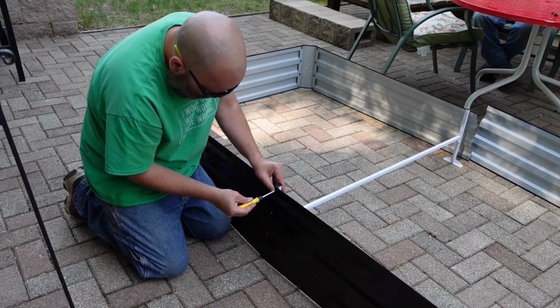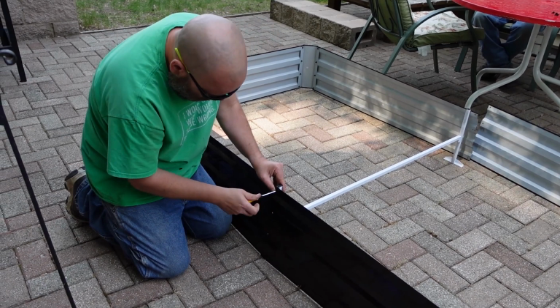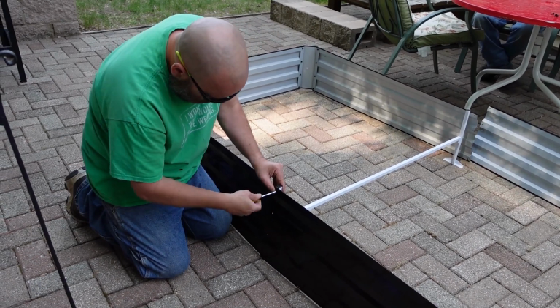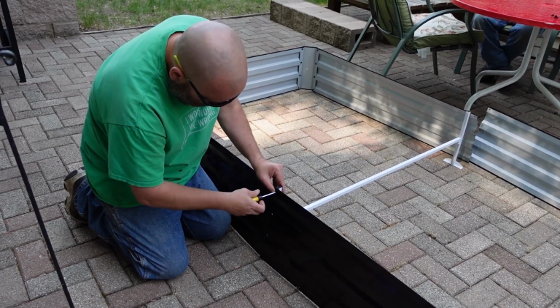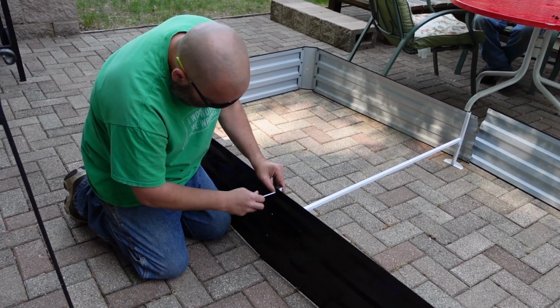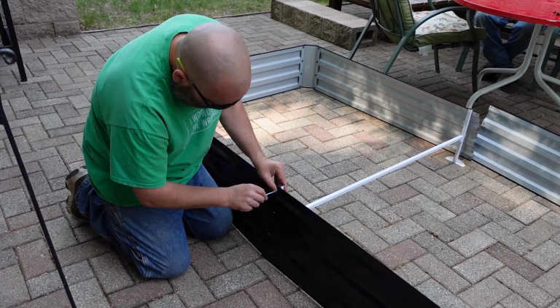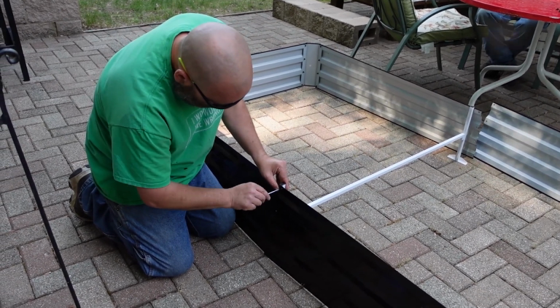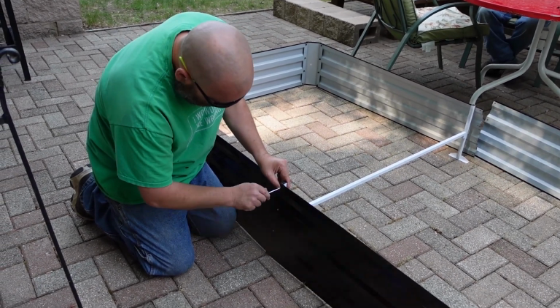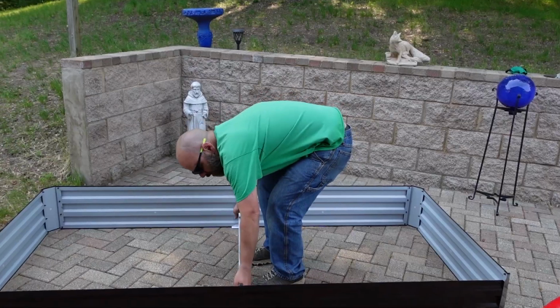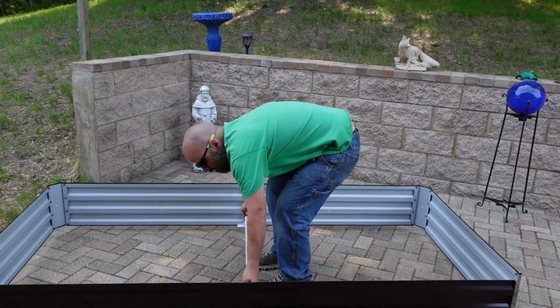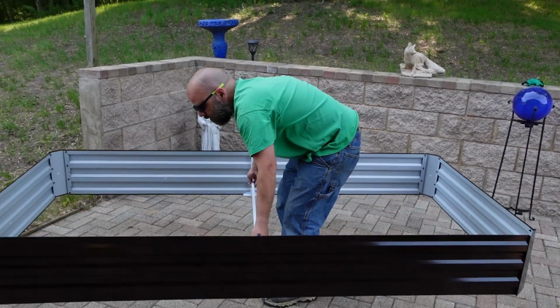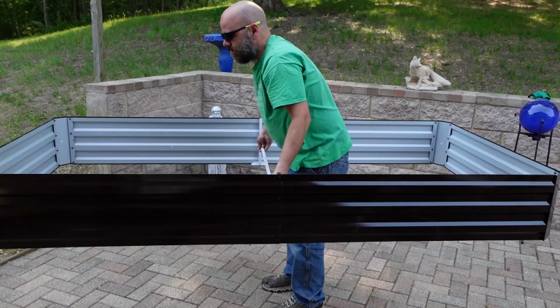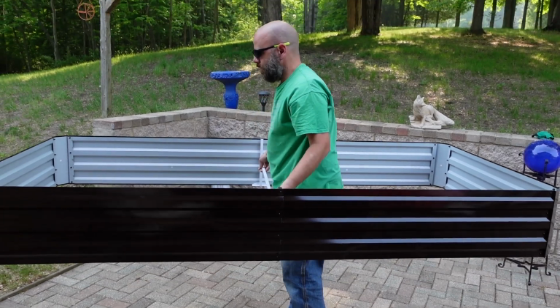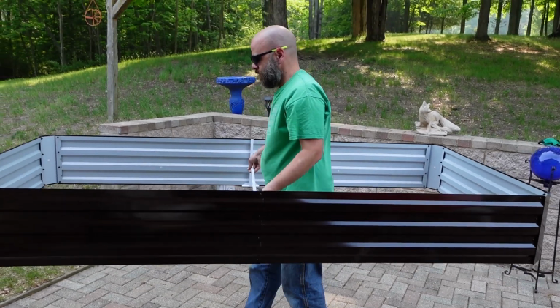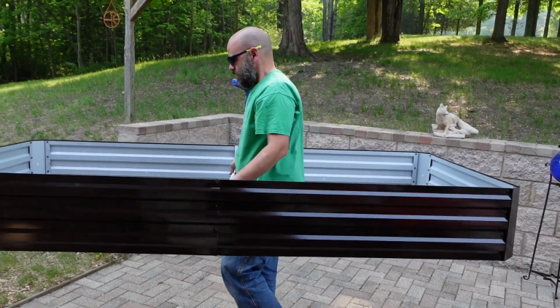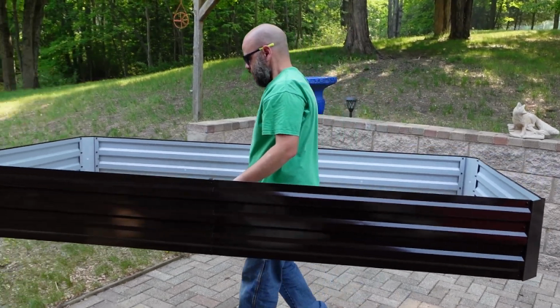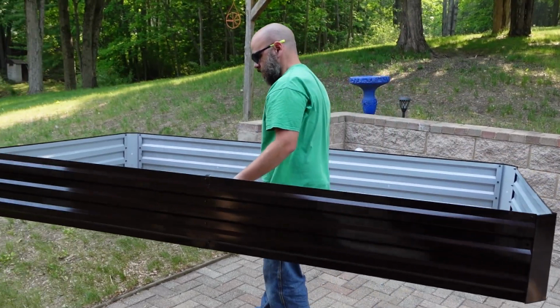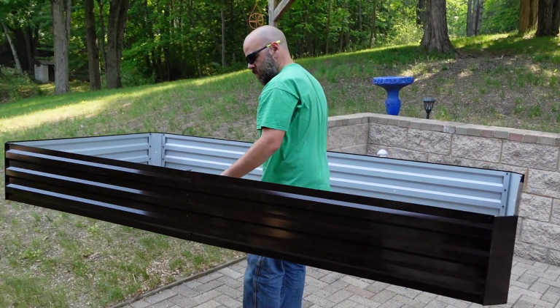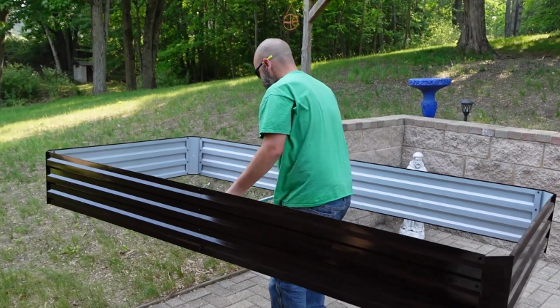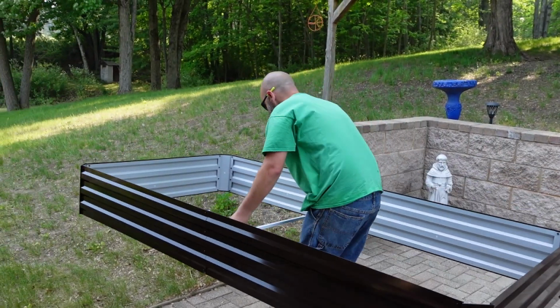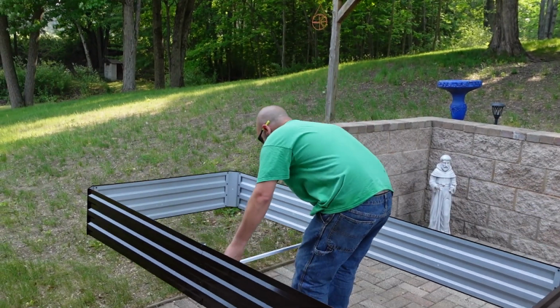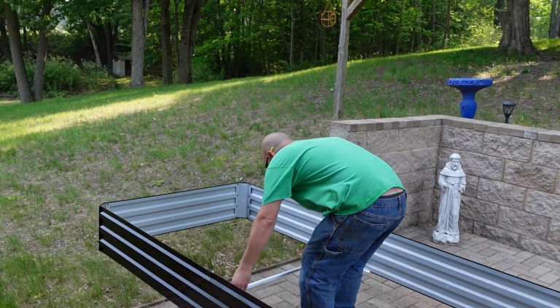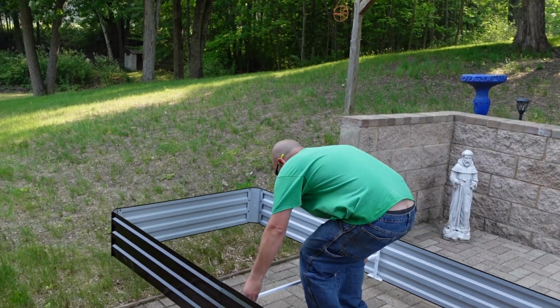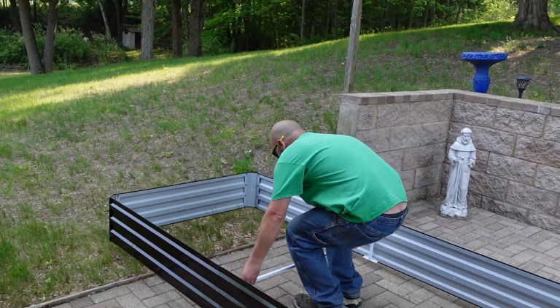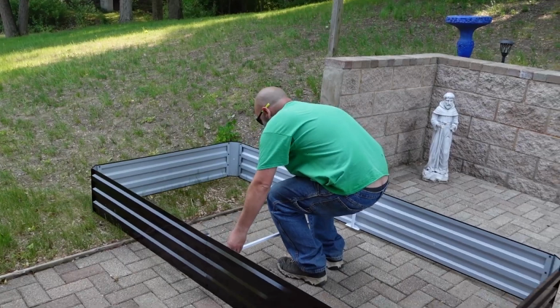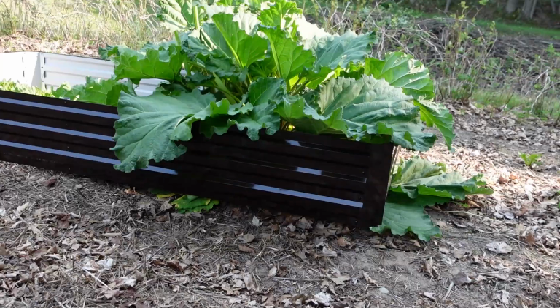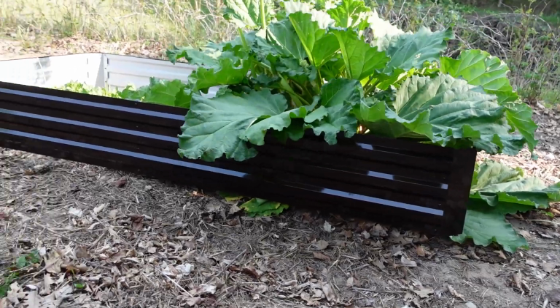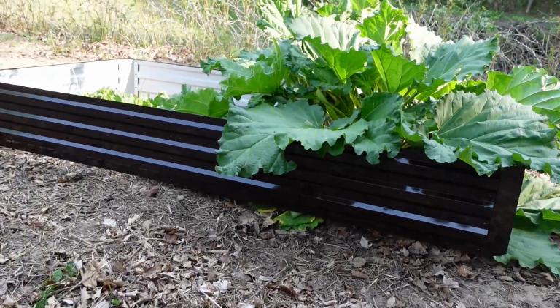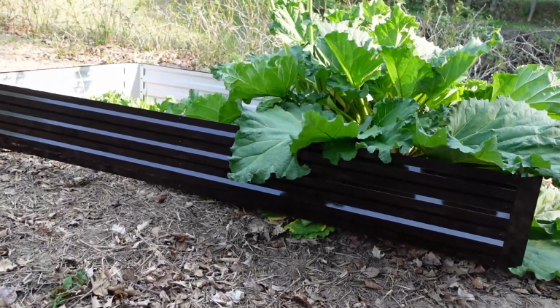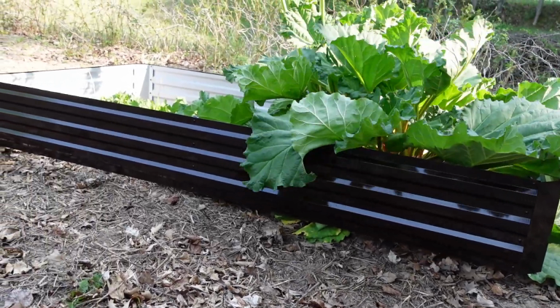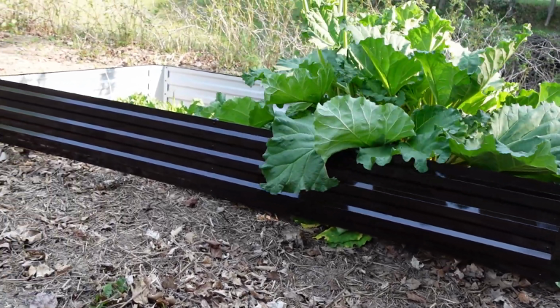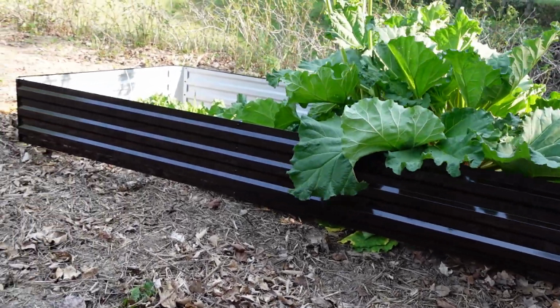Once it's assembled you will see that it has a nice crossbar in the middle which makes it nice and sturdy but also easy to pick up and move it wherever you want. Granted, you're not going to pick it up and move it after it's full — you're going to want to place it where you want it before it's full.